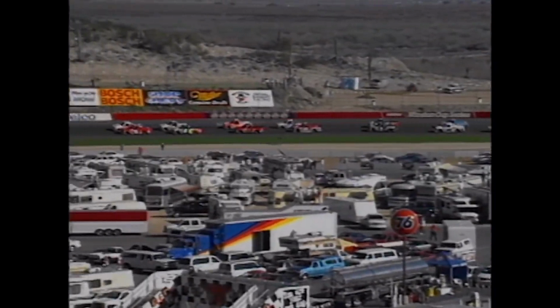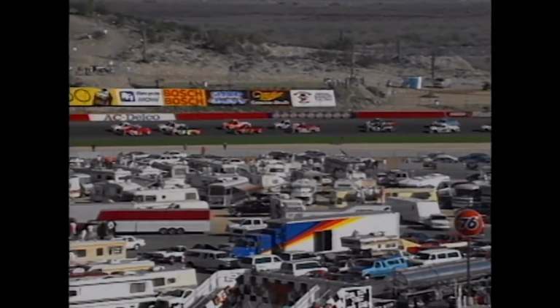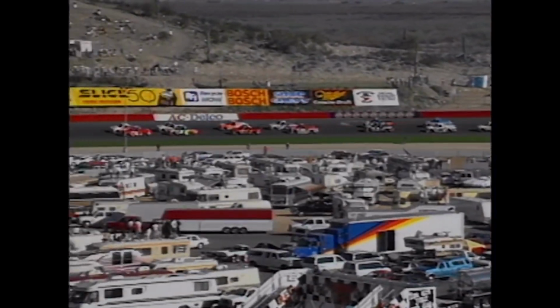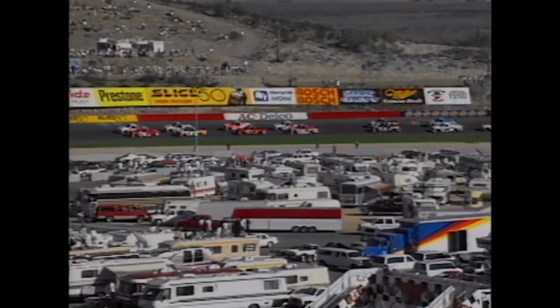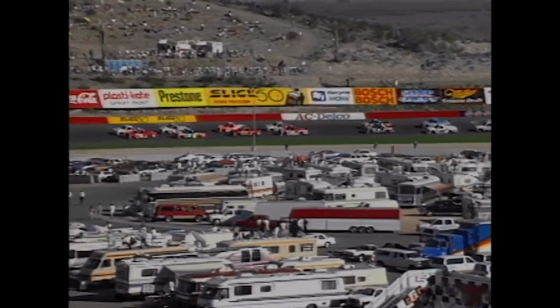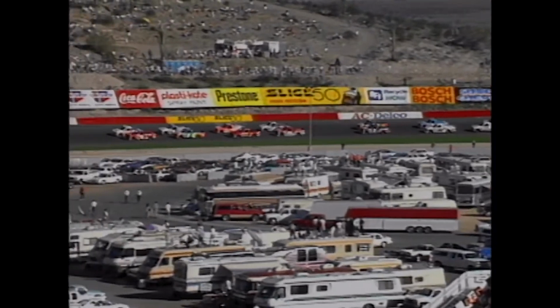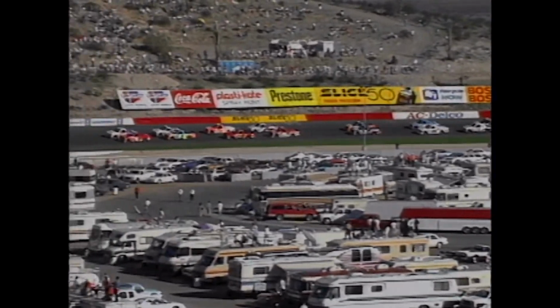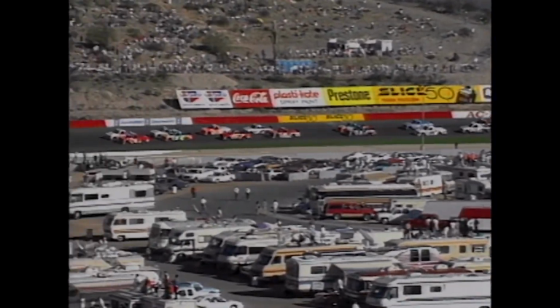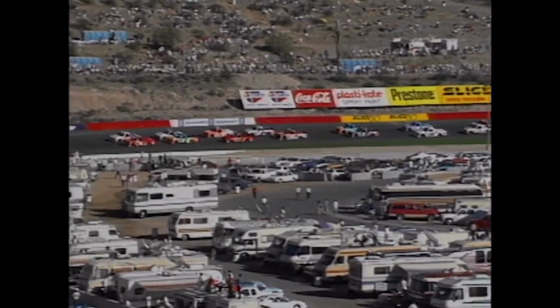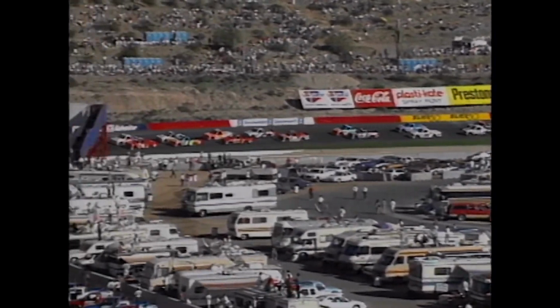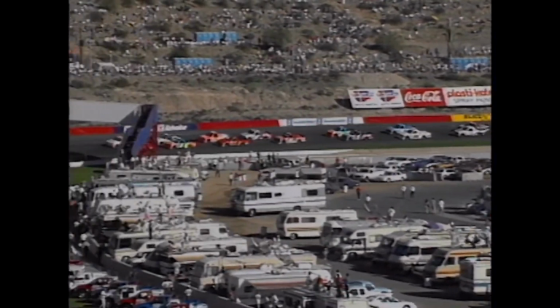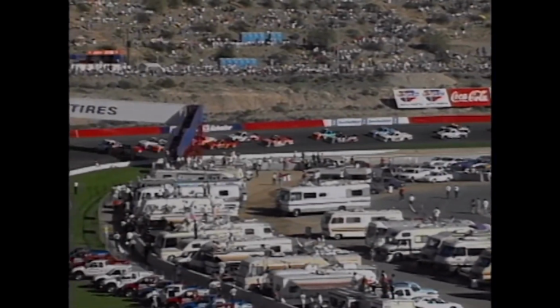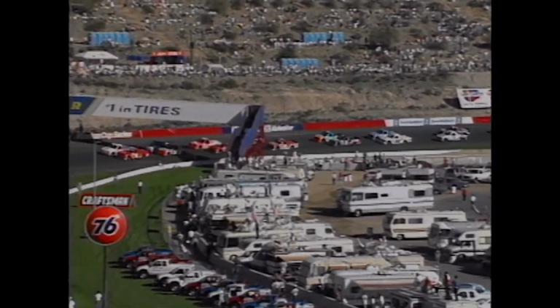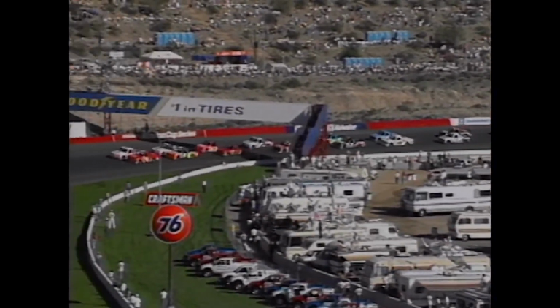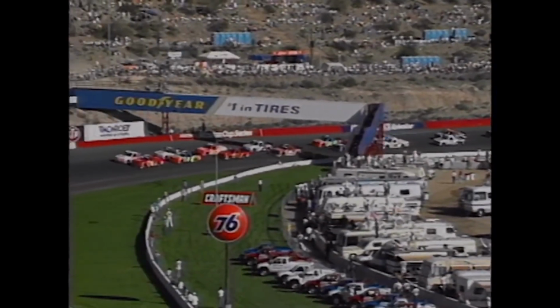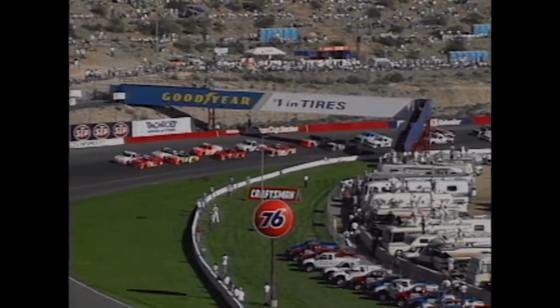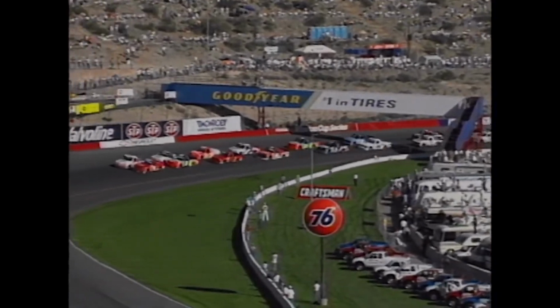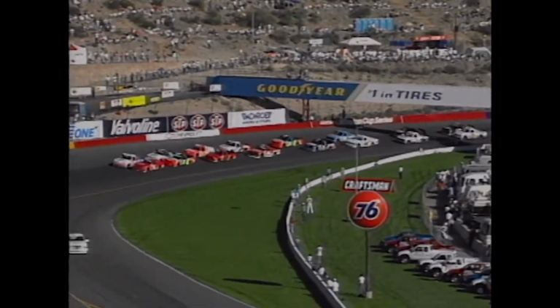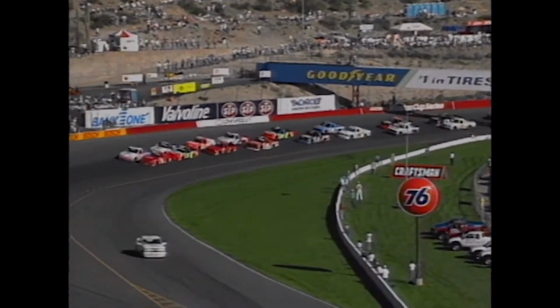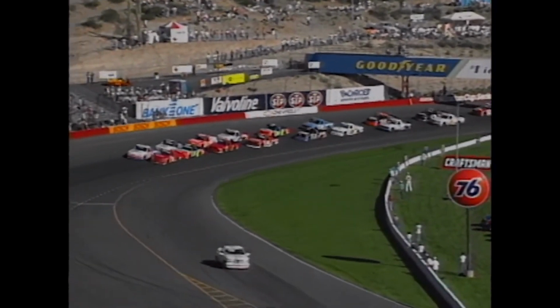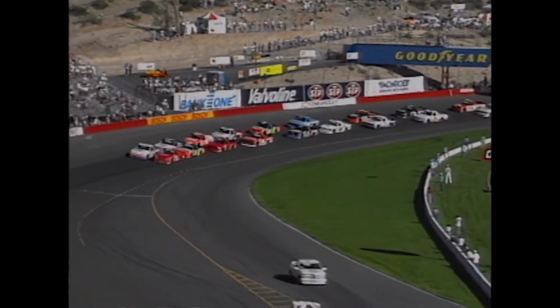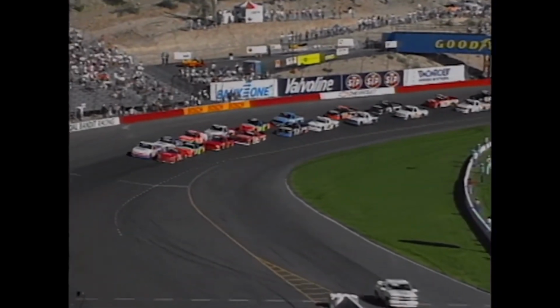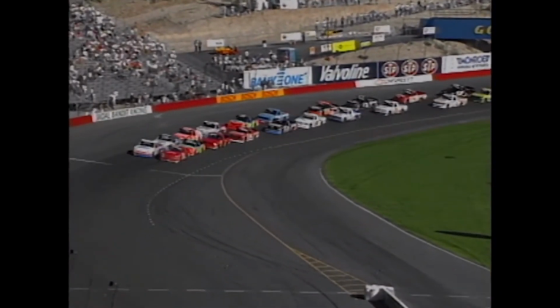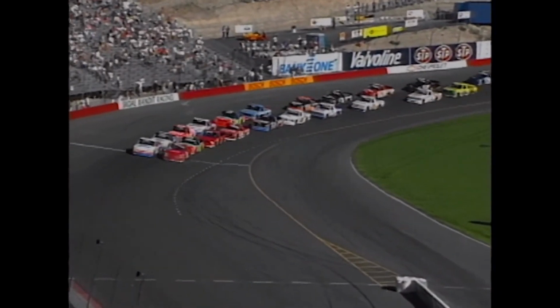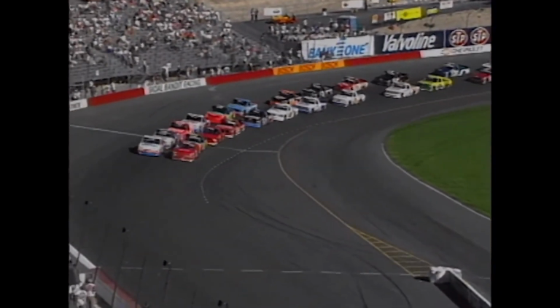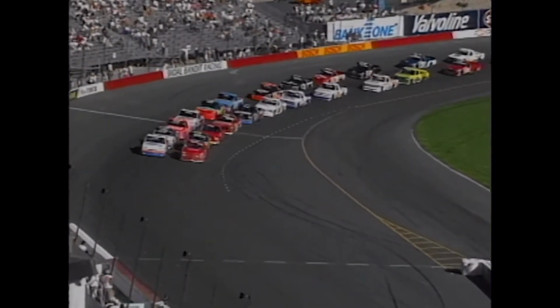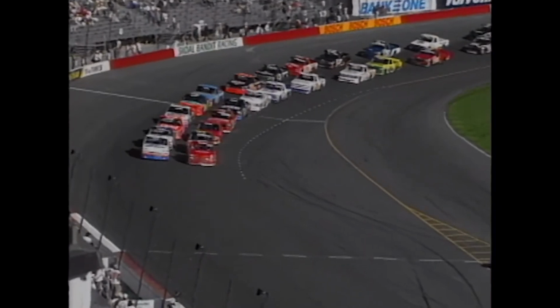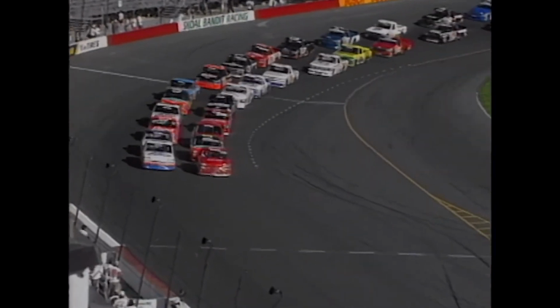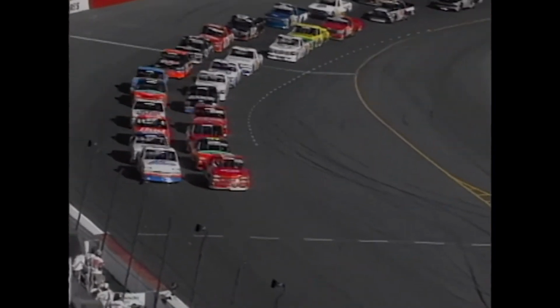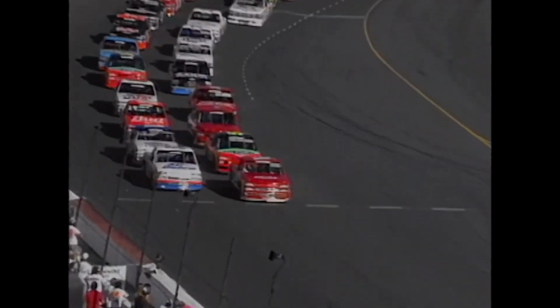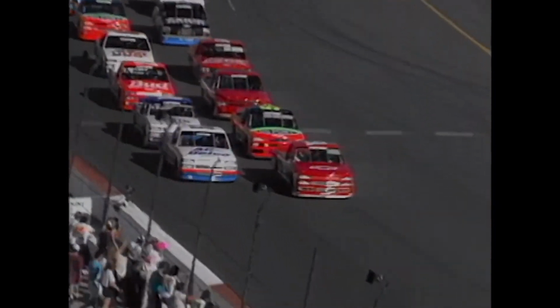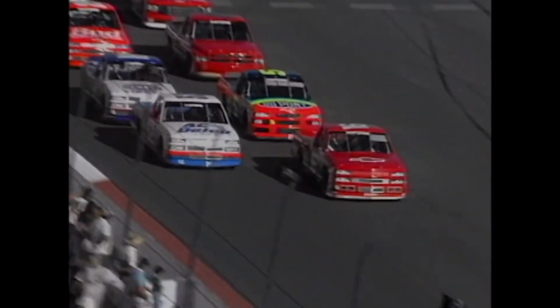The Chevy Pace Truck is about to lead them out of Turn 4 and we're ready to go green. The Super Truck Series by Craftsman is about to get its first official lap of competition in front of a packed house here at Phoenix International Raceway. Who will lead the first?